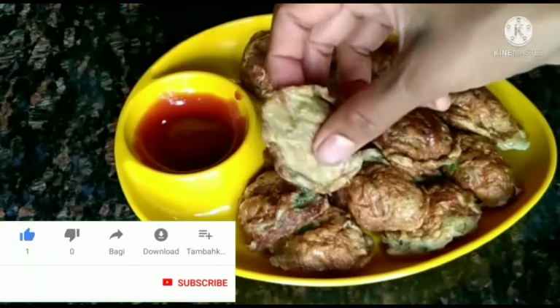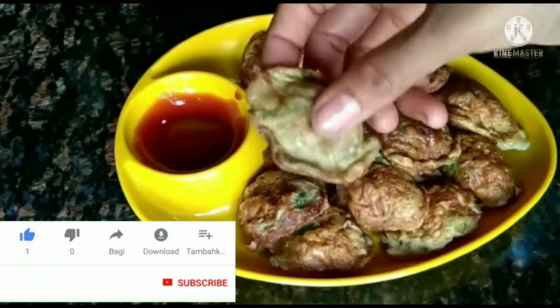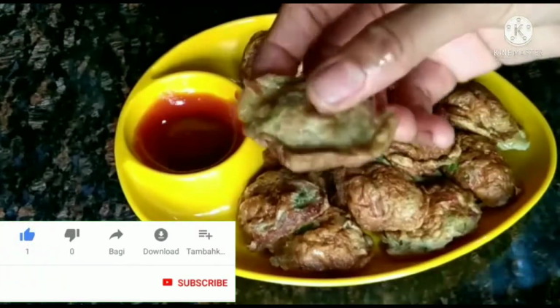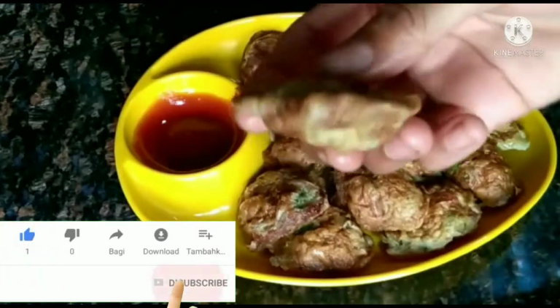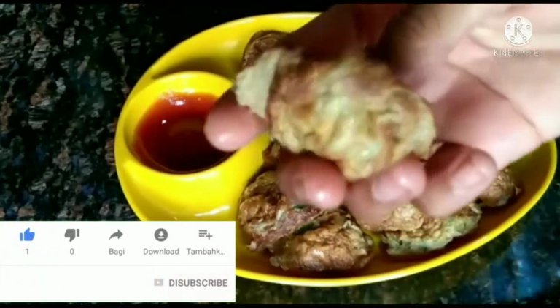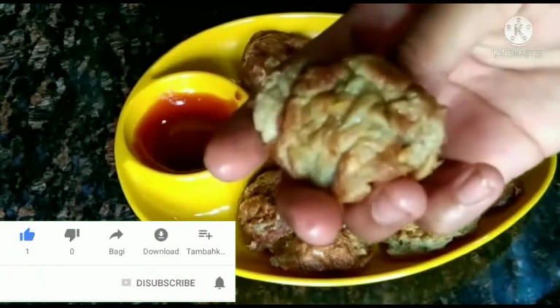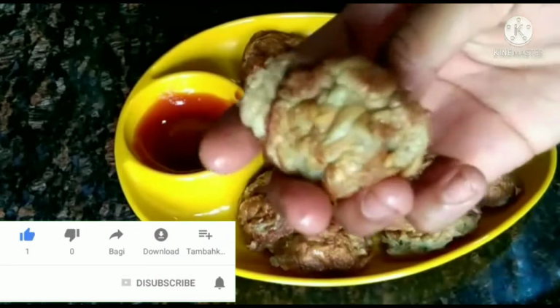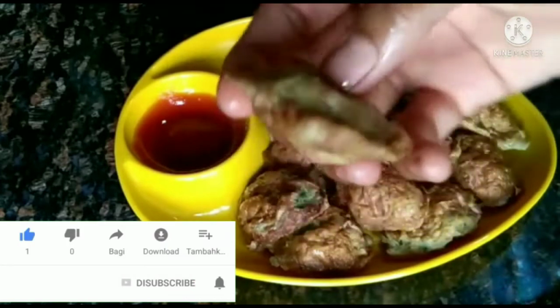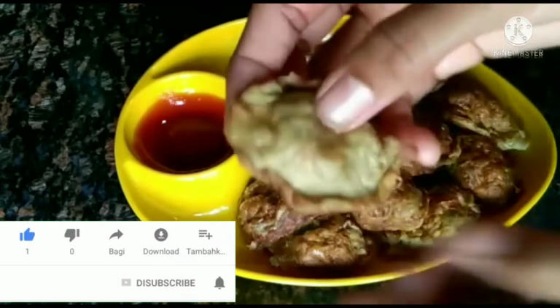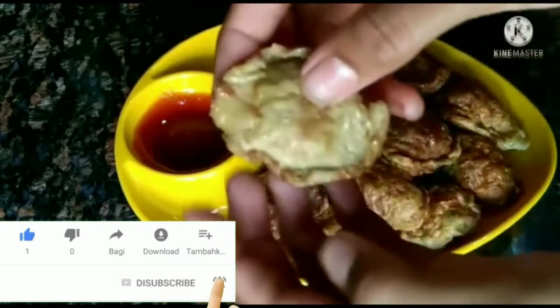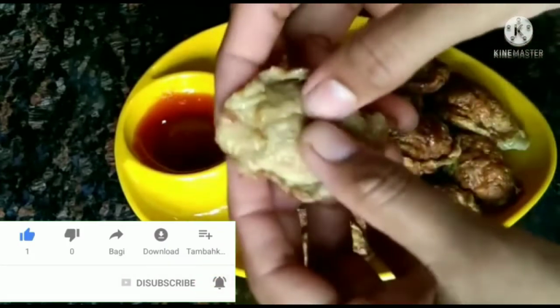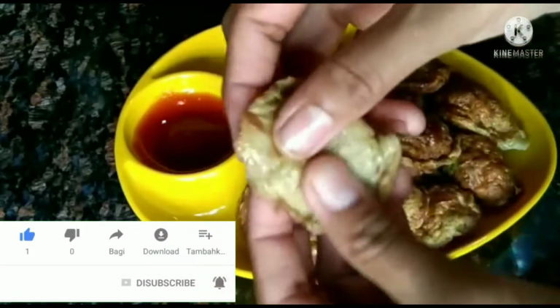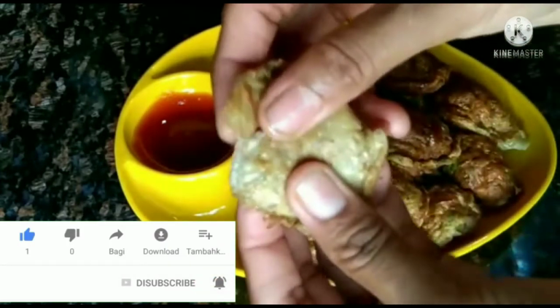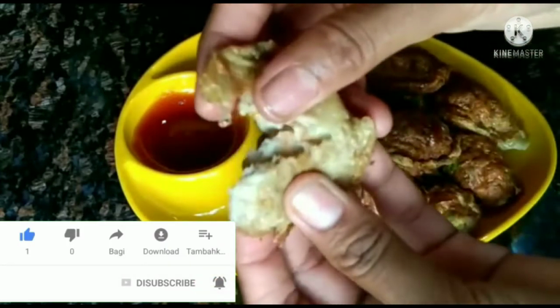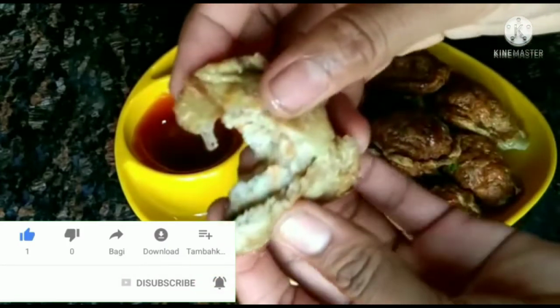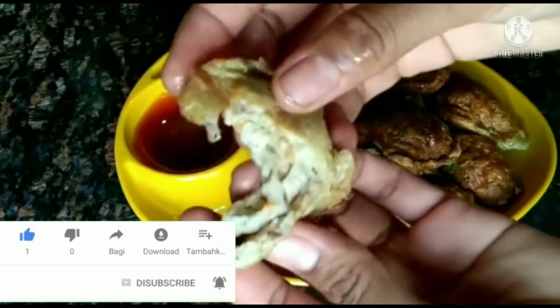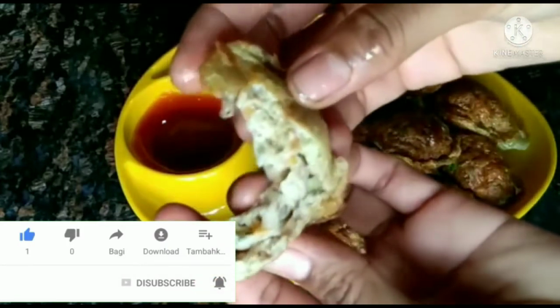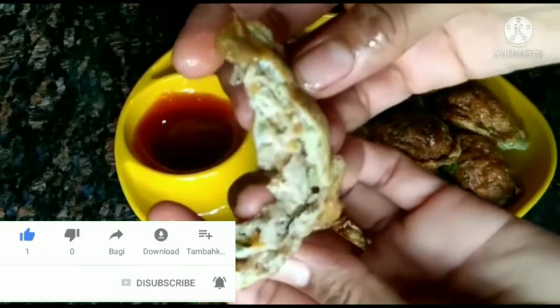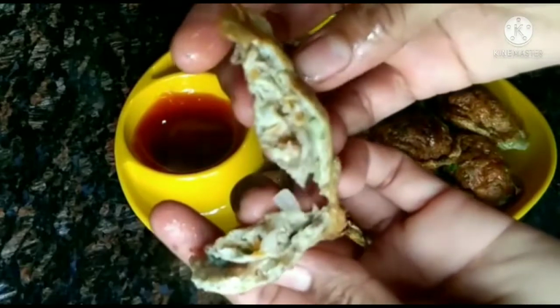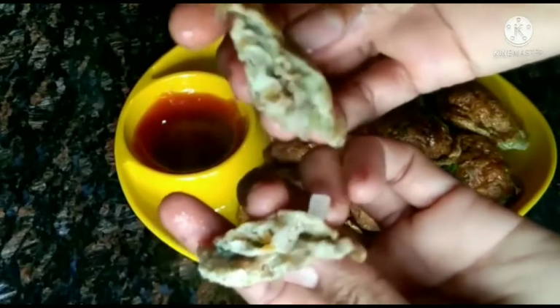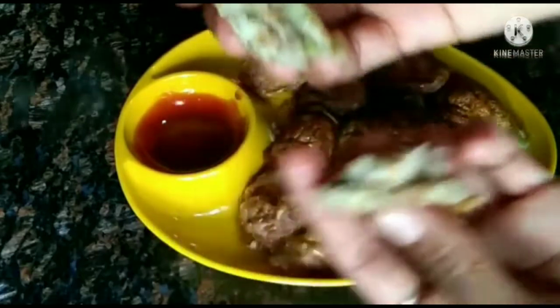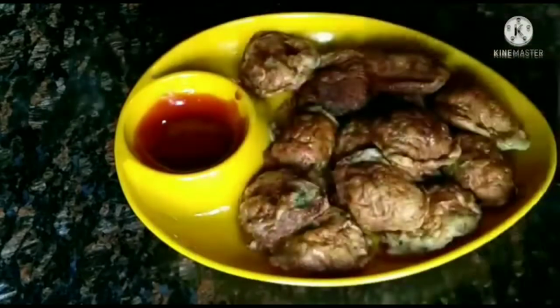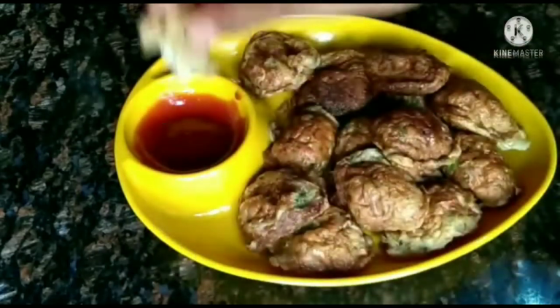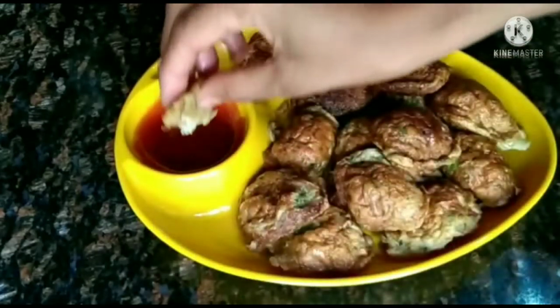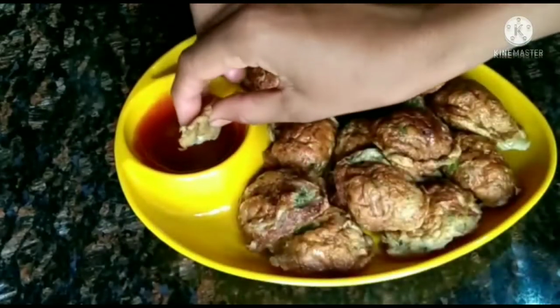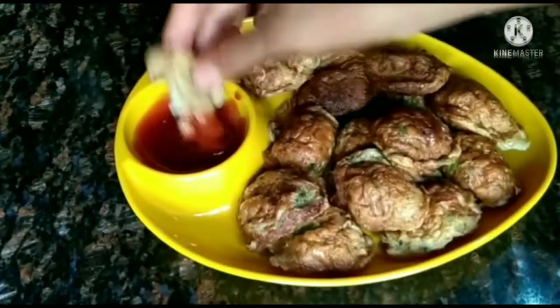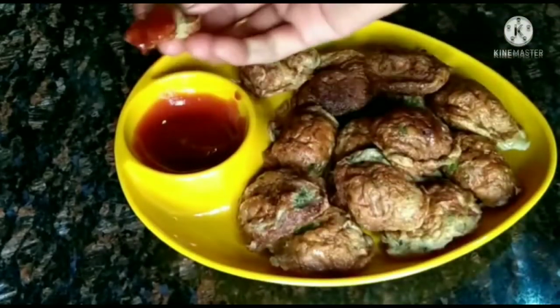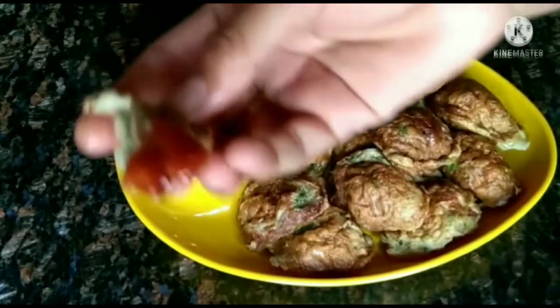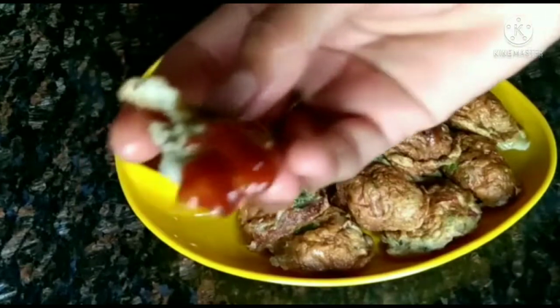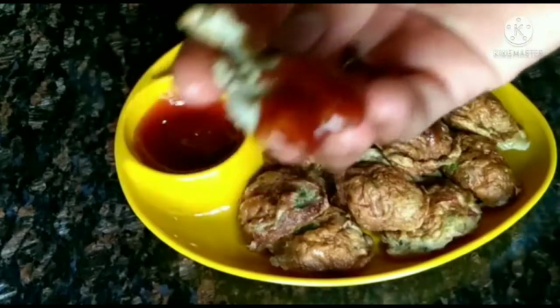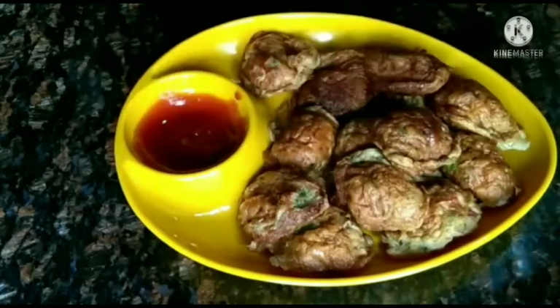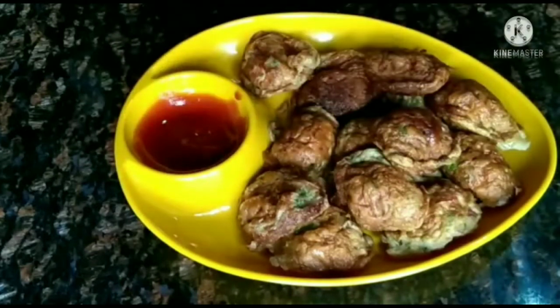If you like this recipe, please subscribe to this channel and visit the link in the description box. Let's get started!